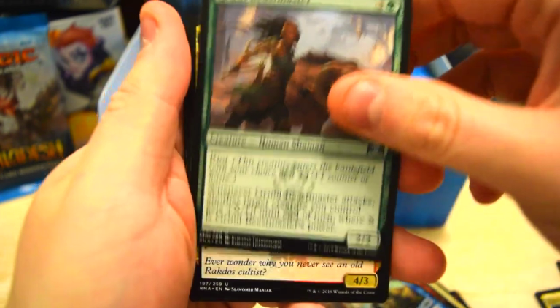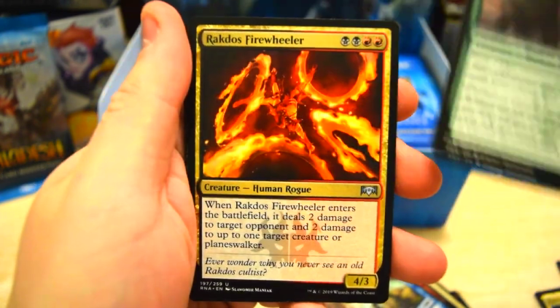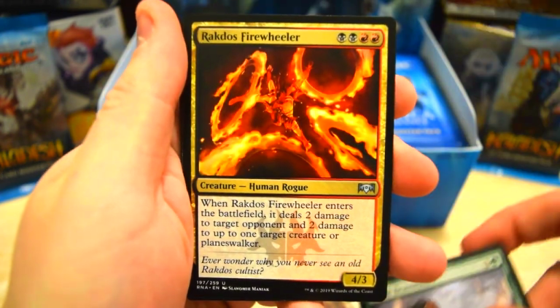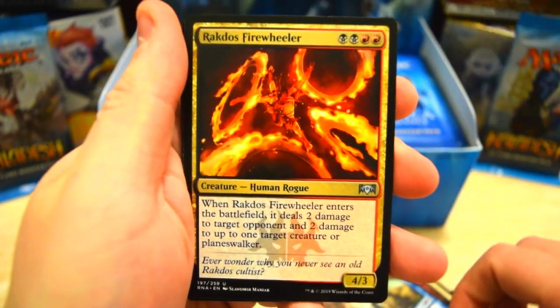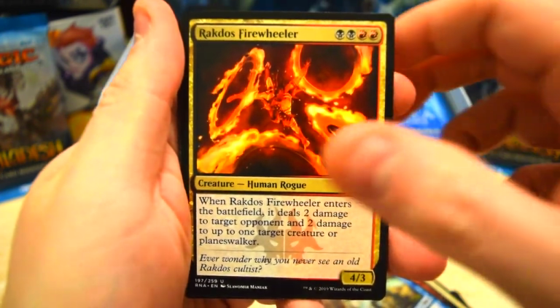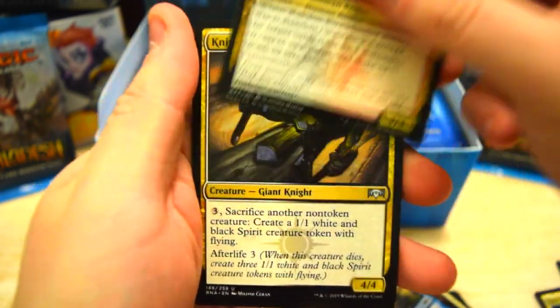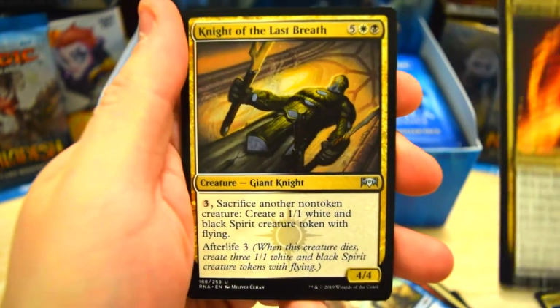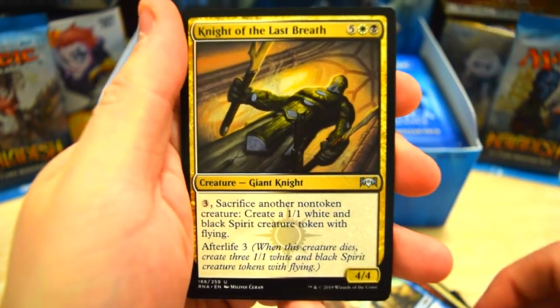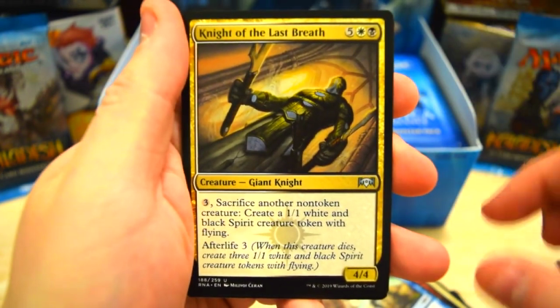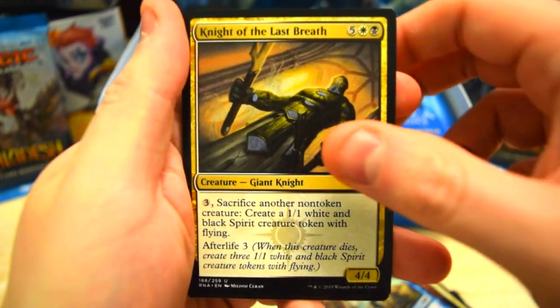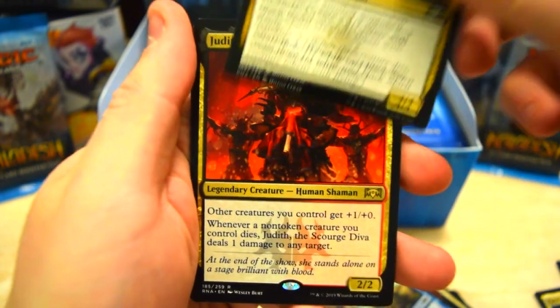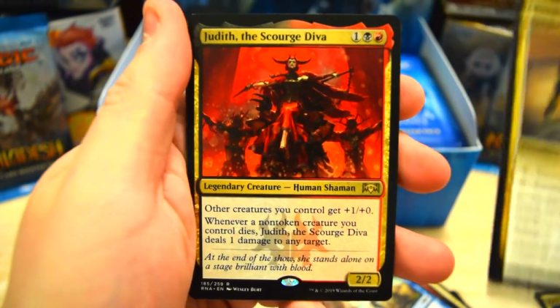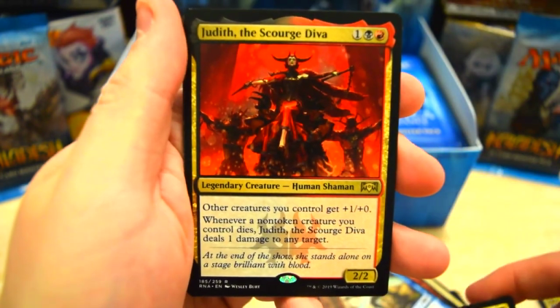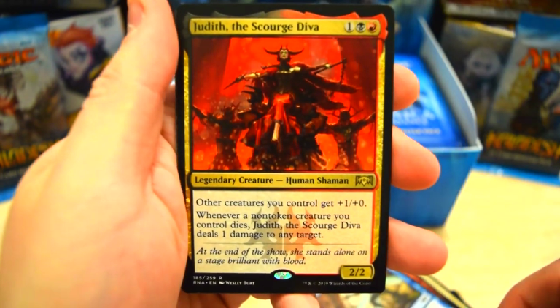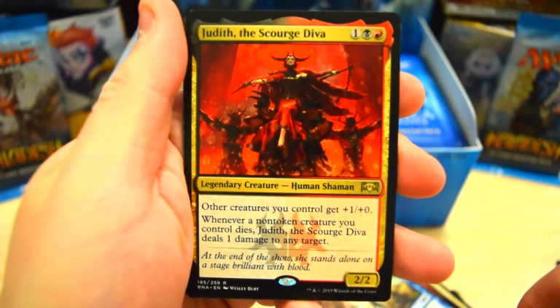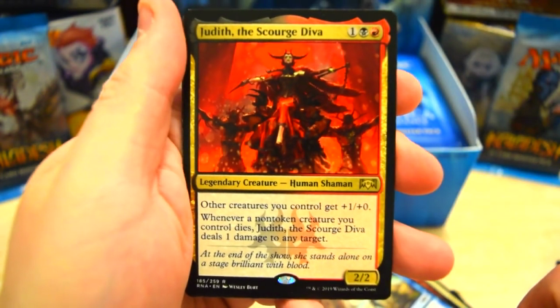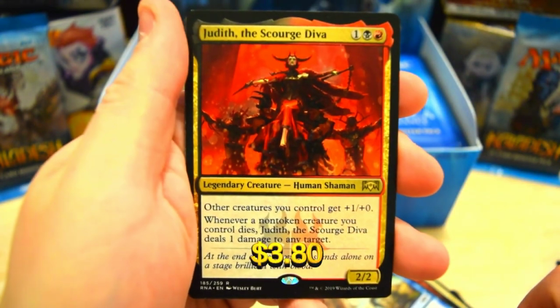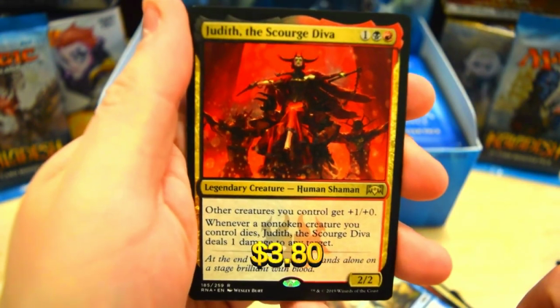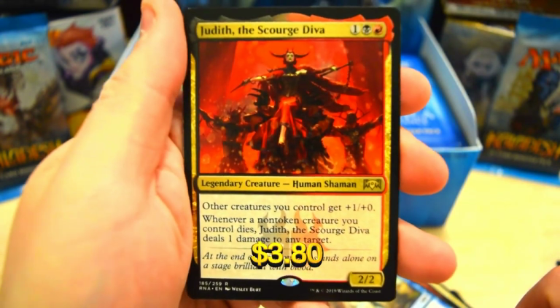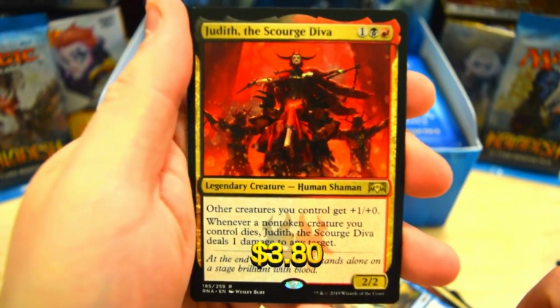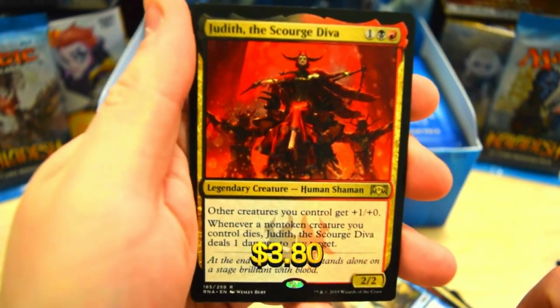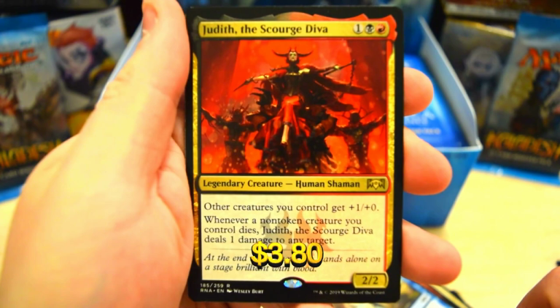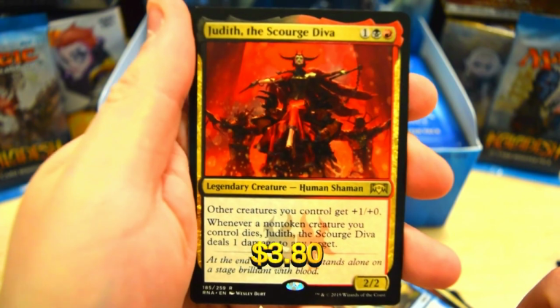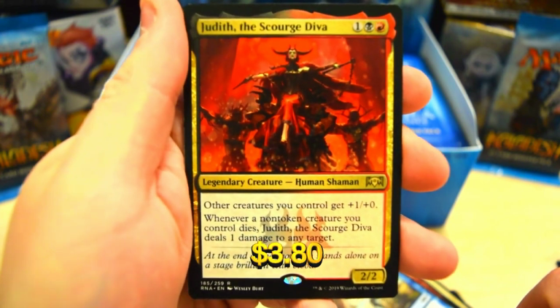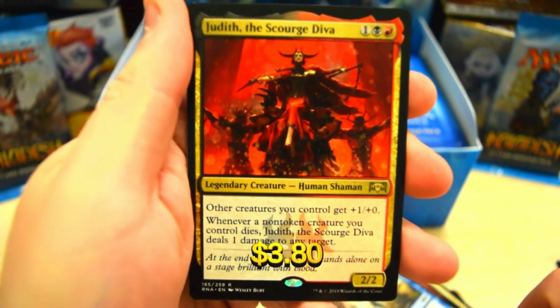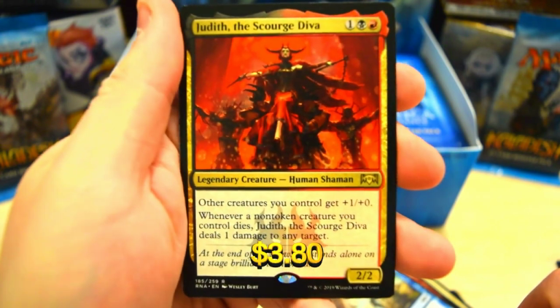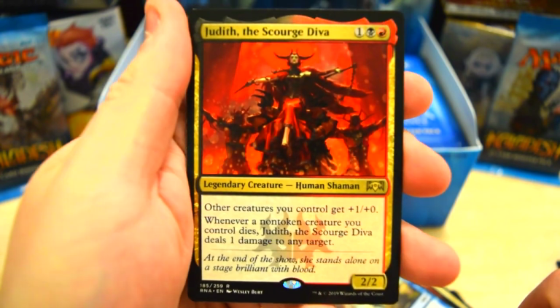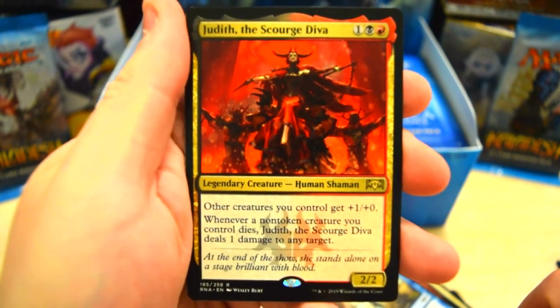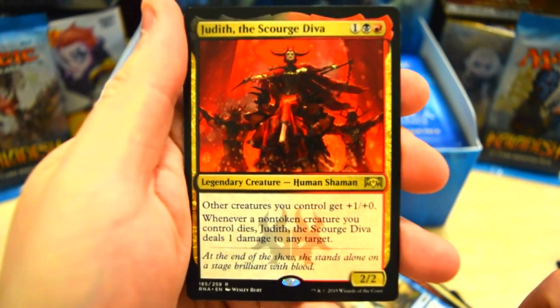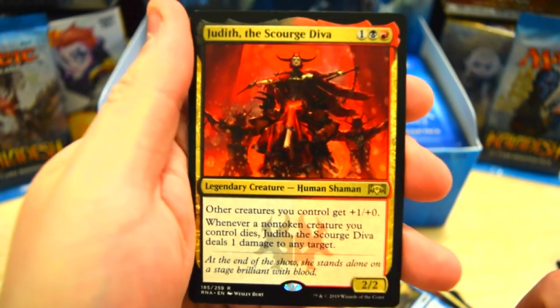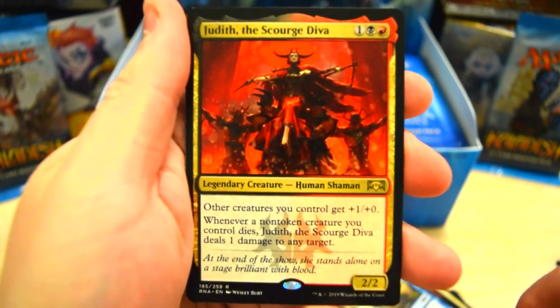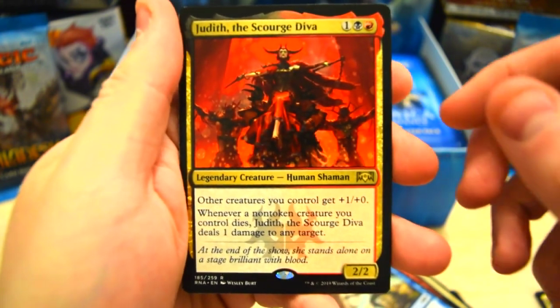Beastmaster, Firewheeler, Knight of Last Breath, and we got Judith — awesome, that is a great pull. Very good card, worth a couple bucks for sure. Scourge Diva — awesome.